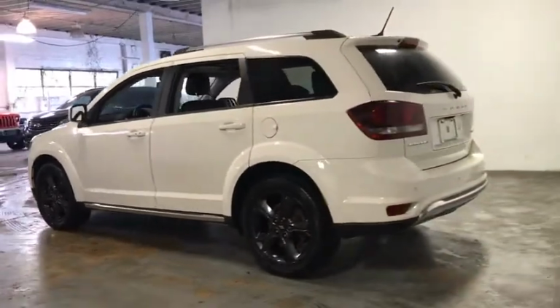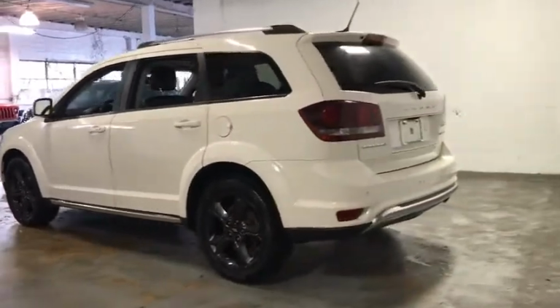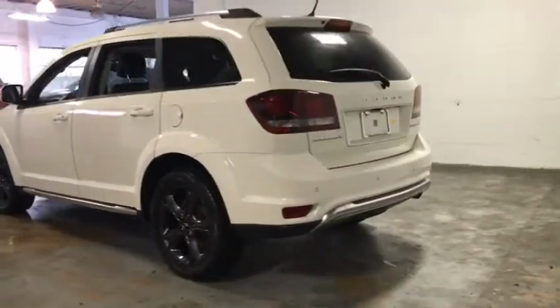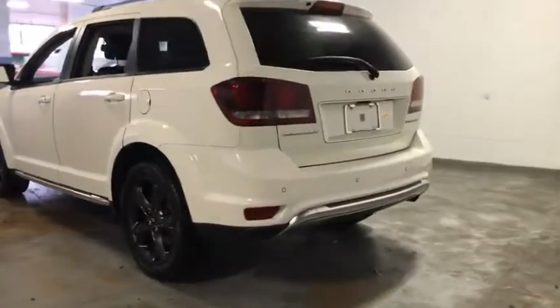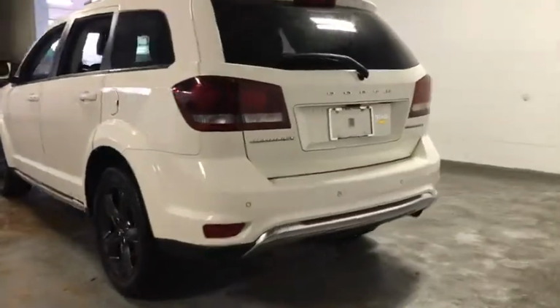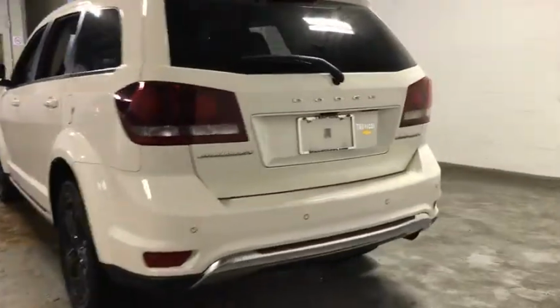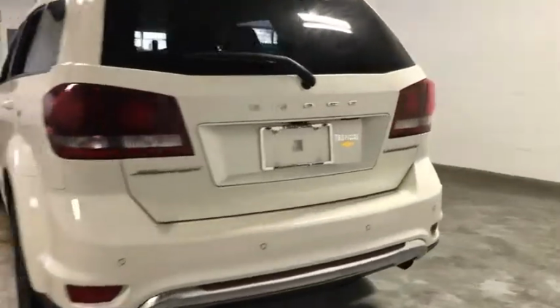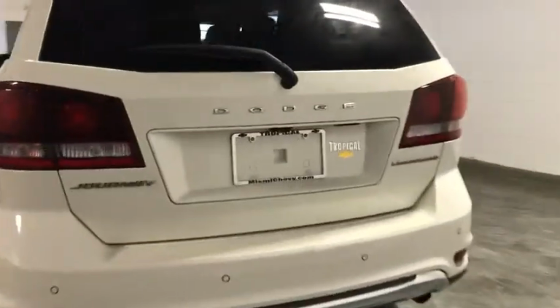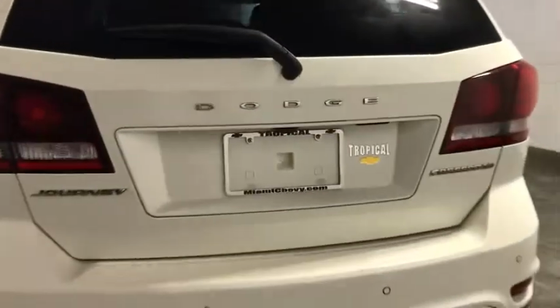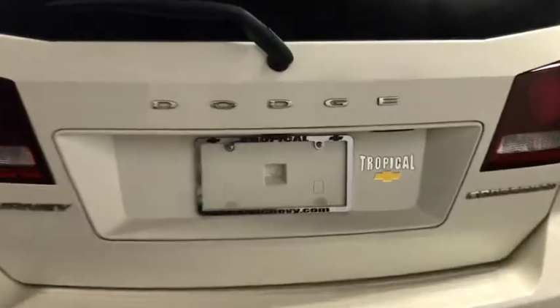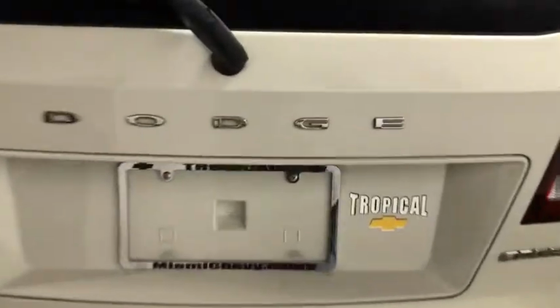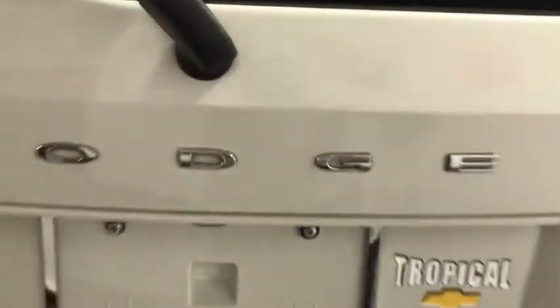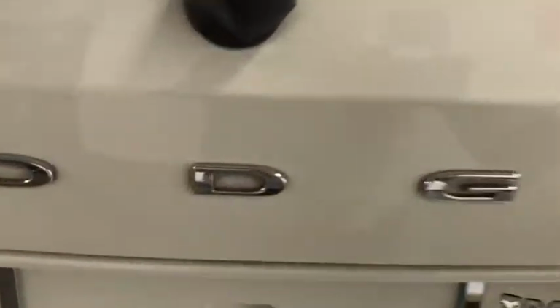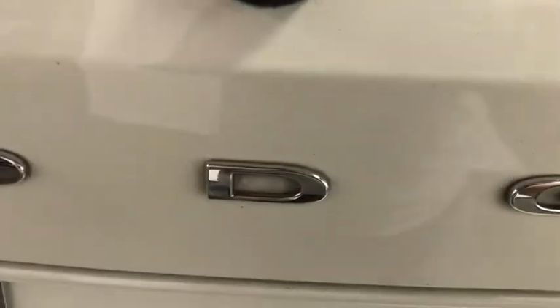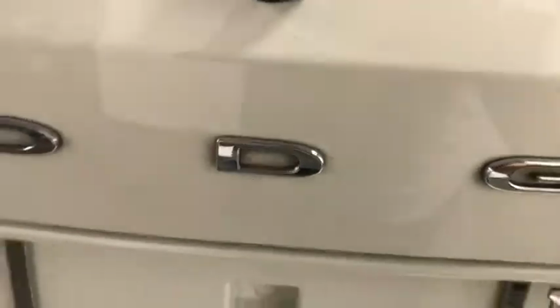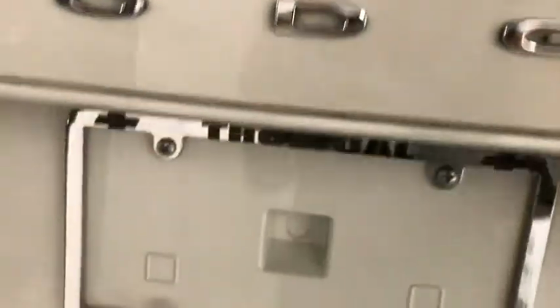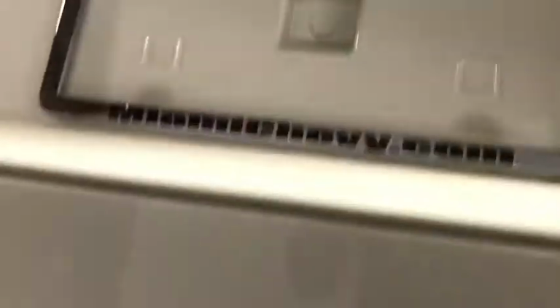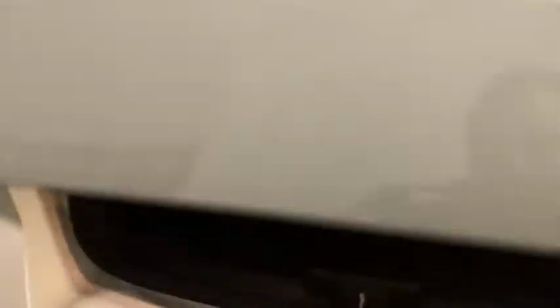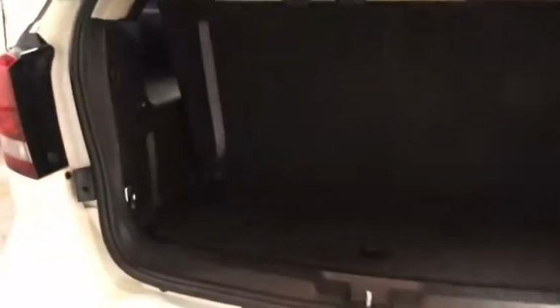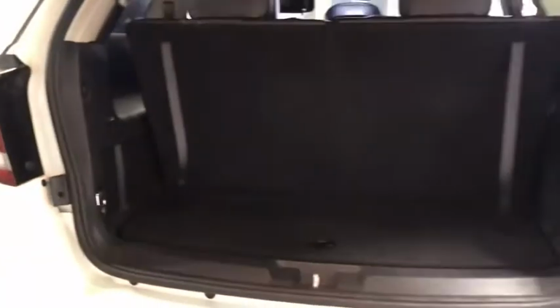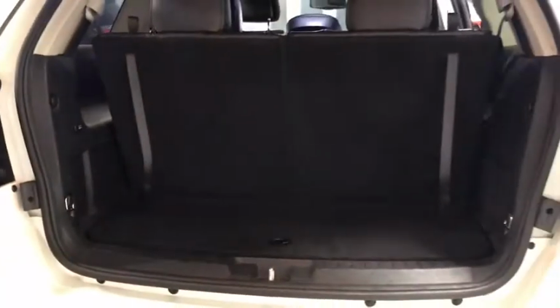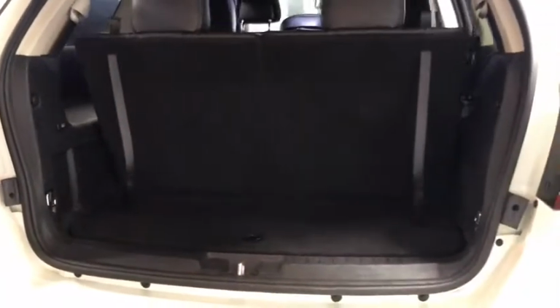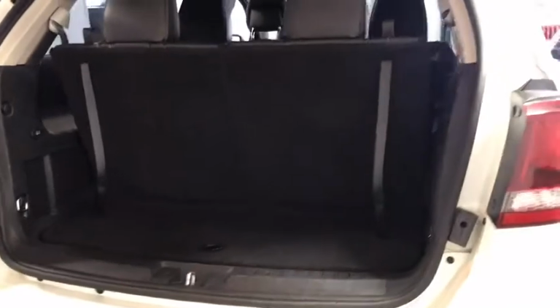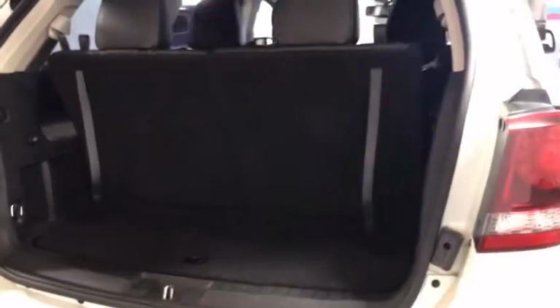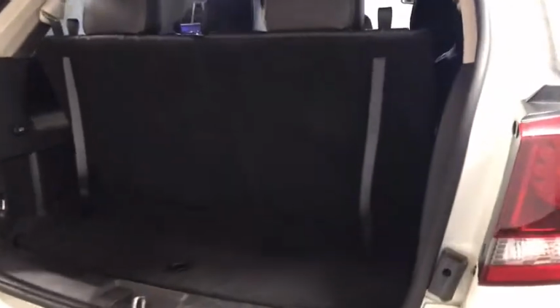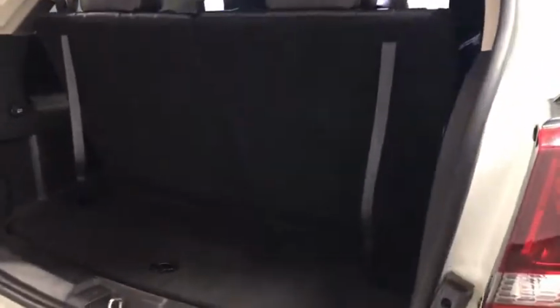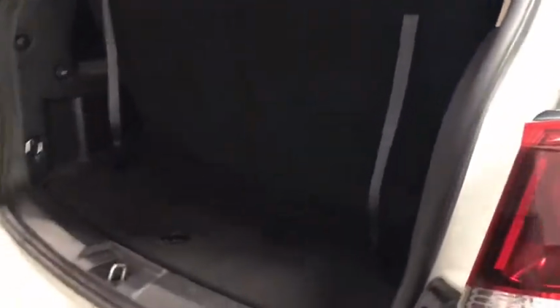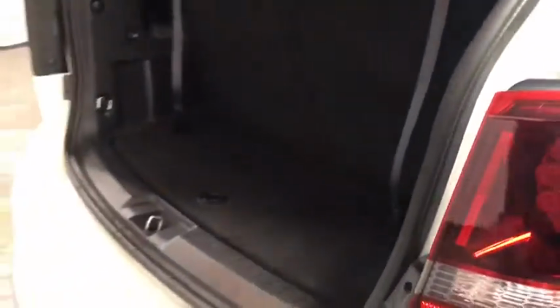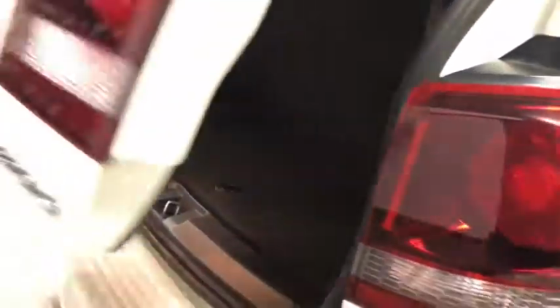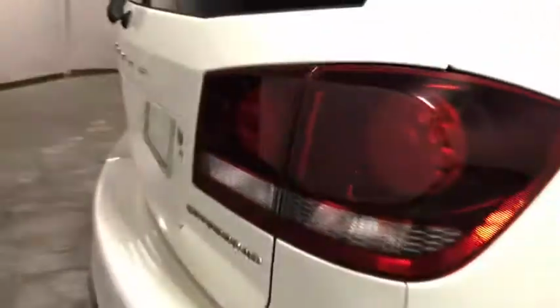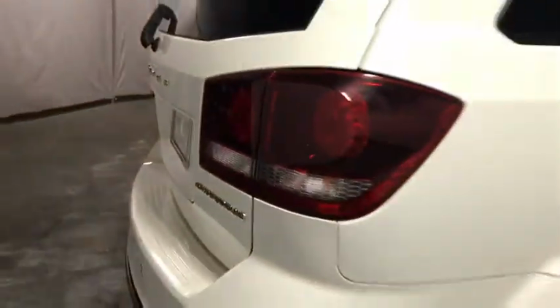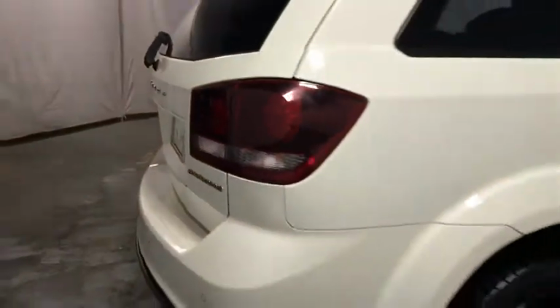Fog lights, brake assist, overhead console, tachometer, panic alarm, remote keyless entry, front reading lamps. This beauty is sure to make you the talk of the neighborhood, so call or drop in for a test drive today.